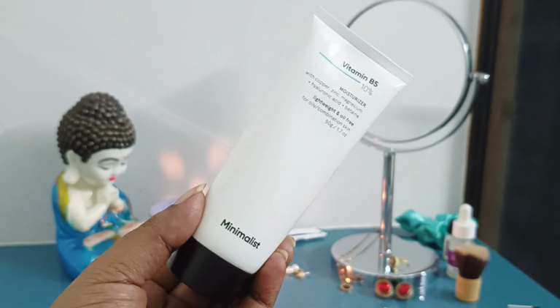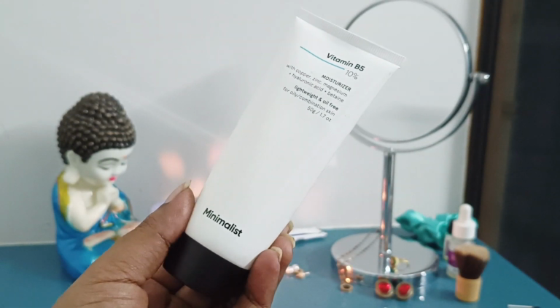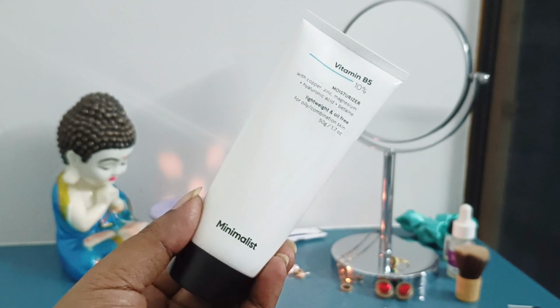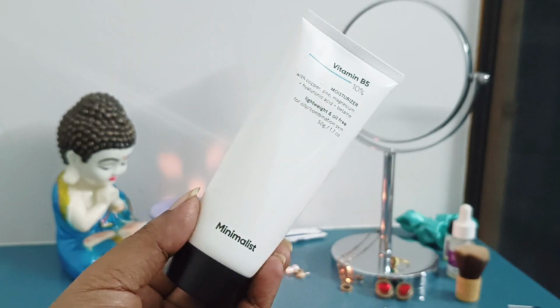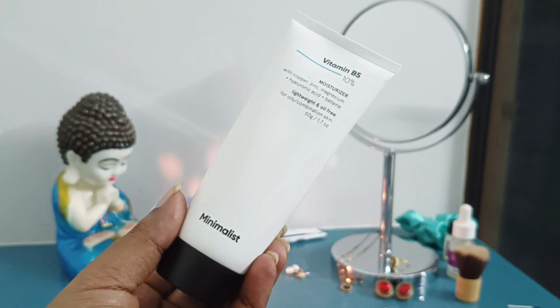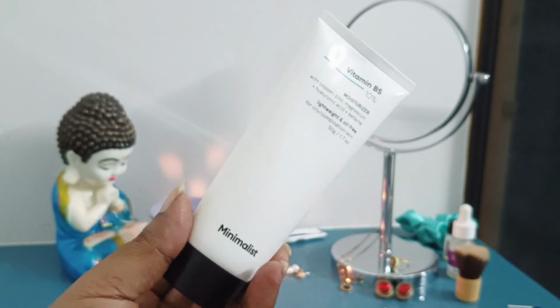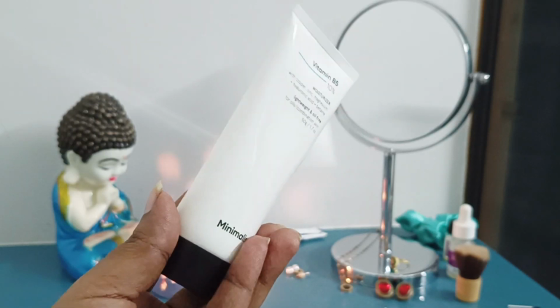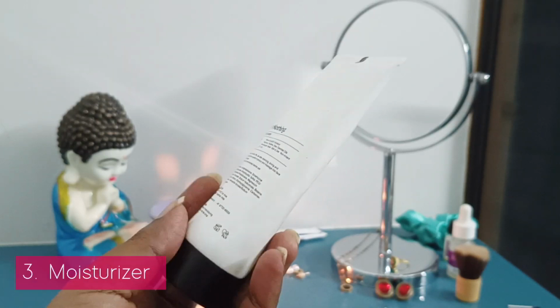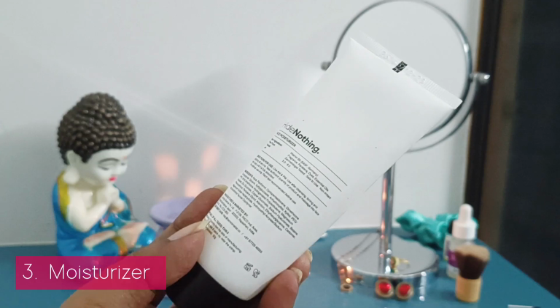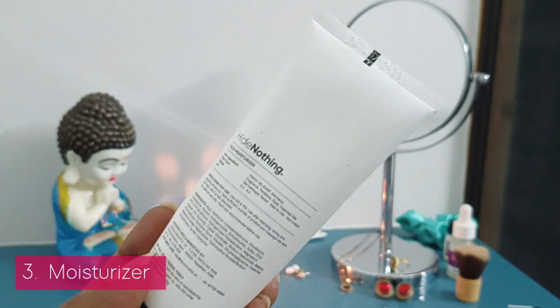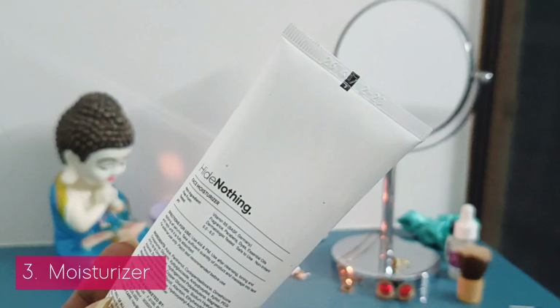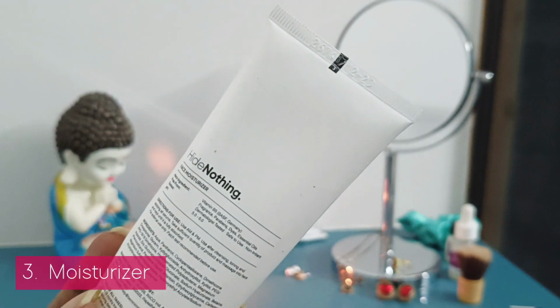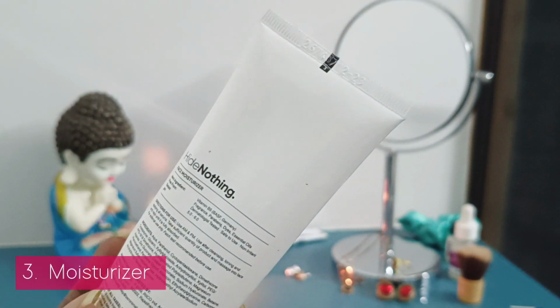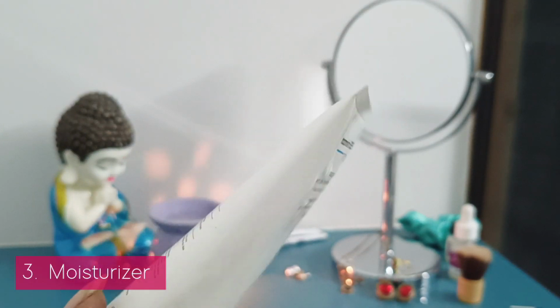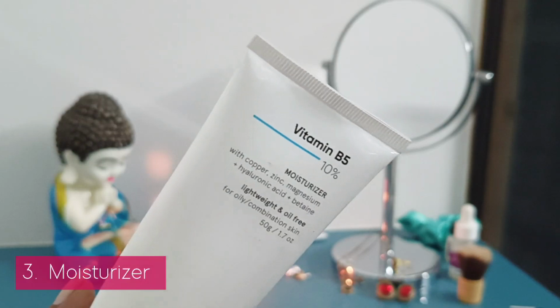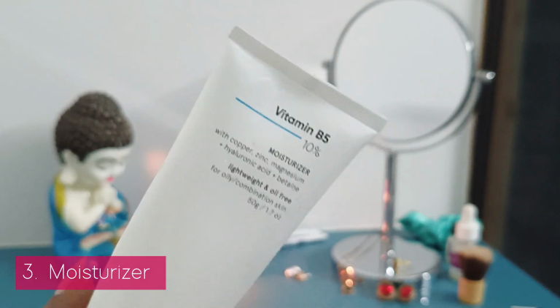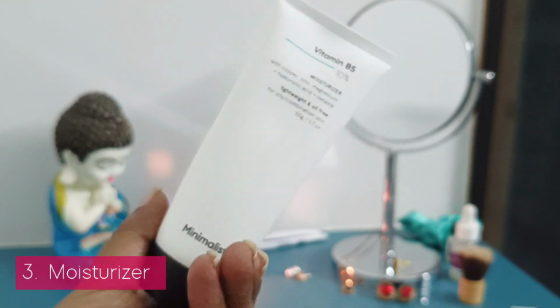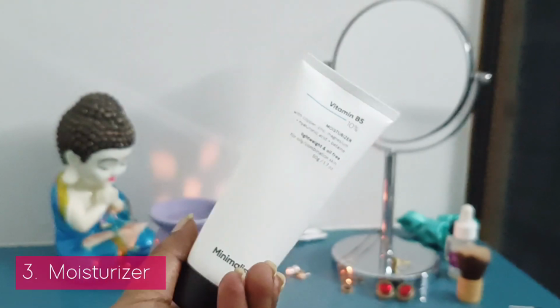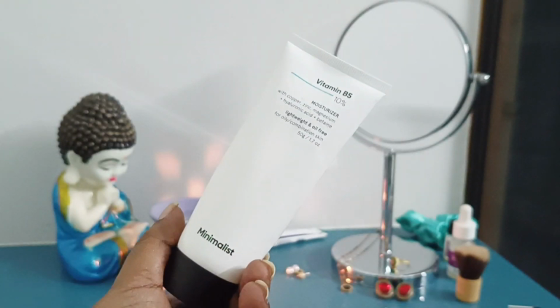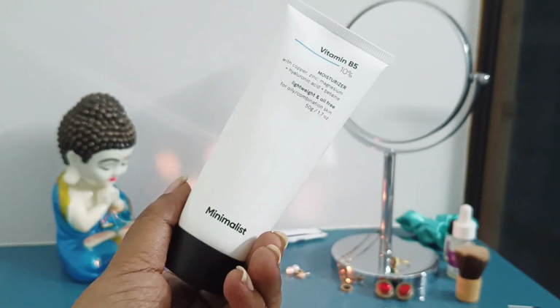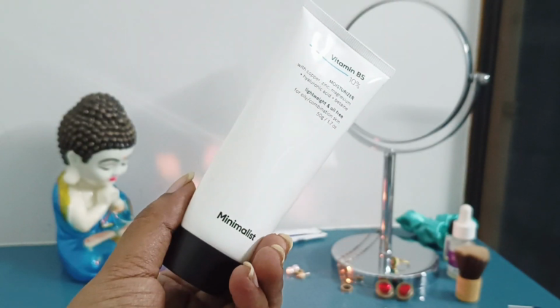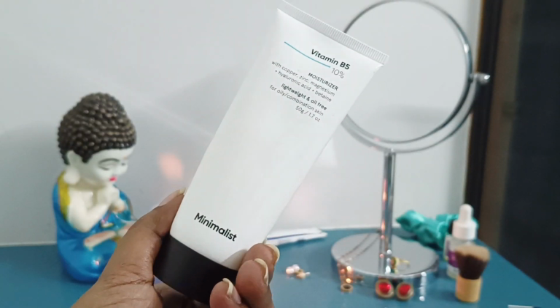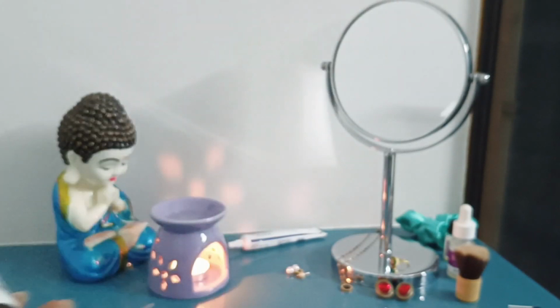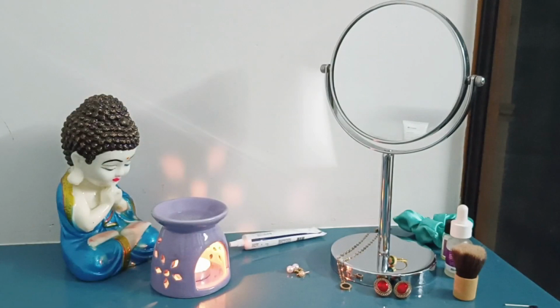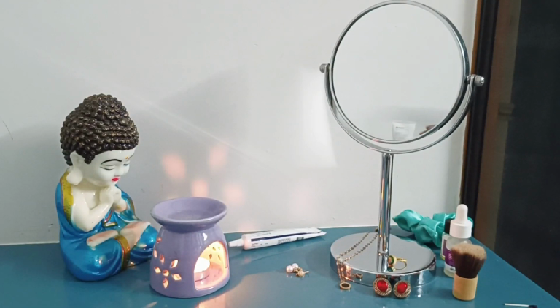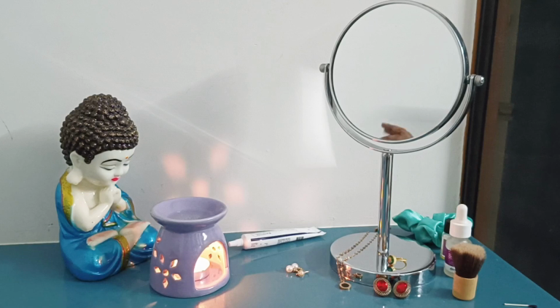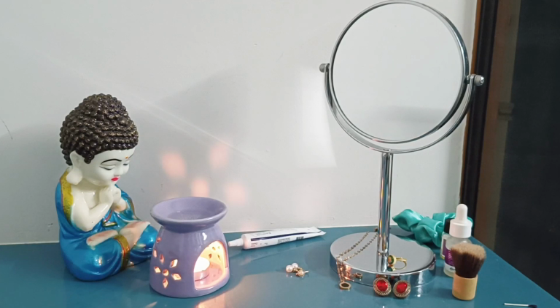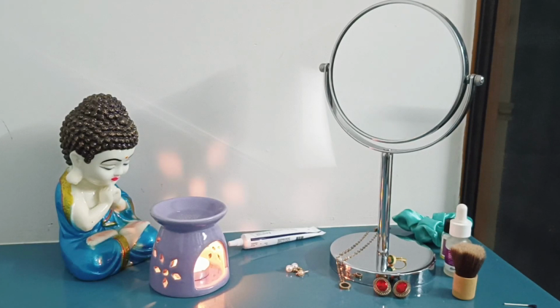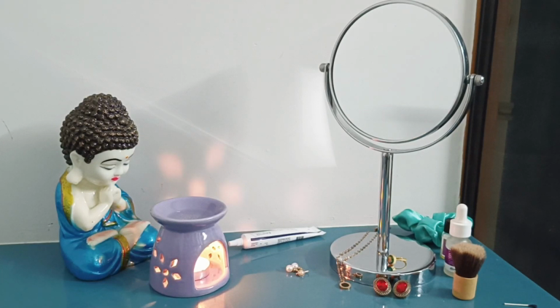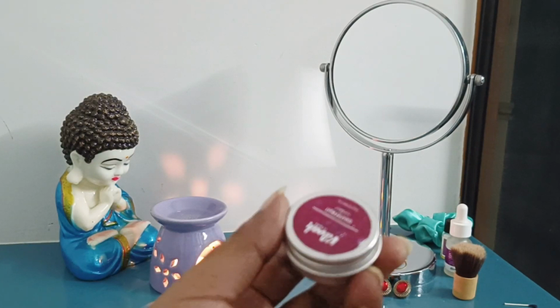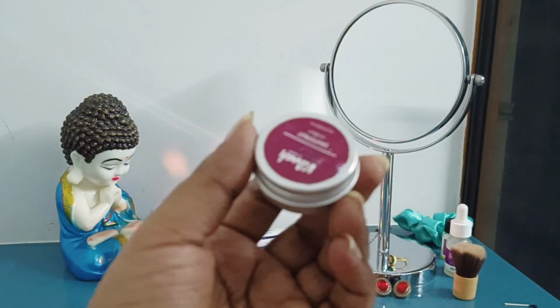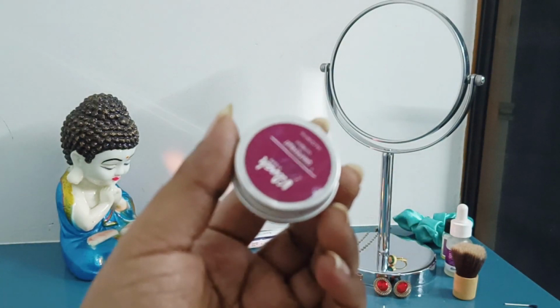Step 2 is to apply a moisturizer. I recently started applying a moisturizer. Some options like Neutriderm, Neutrogena, or Cetaphil are available in the online store. You can apply it — I don't personally like it, but definitely moisturize your face.